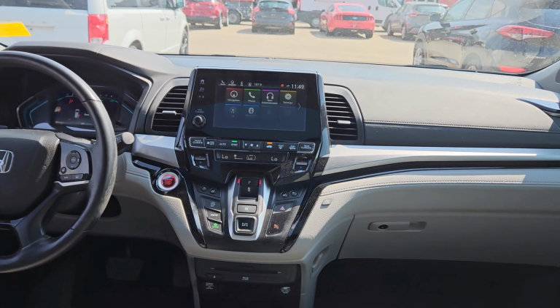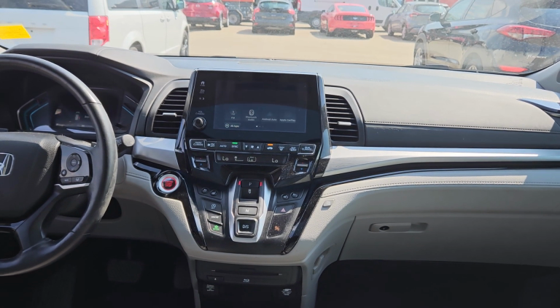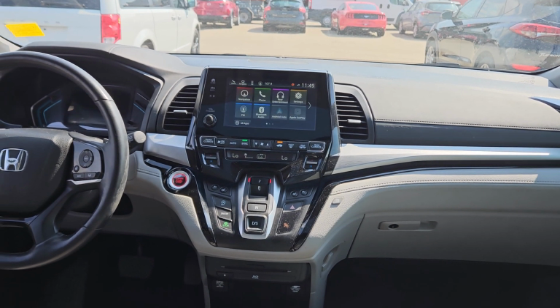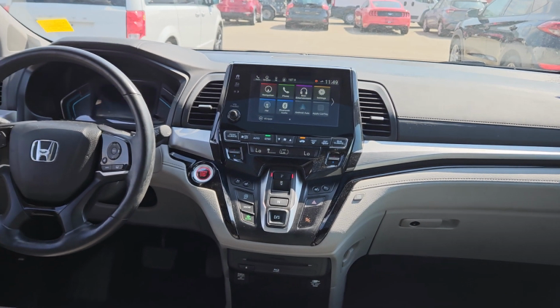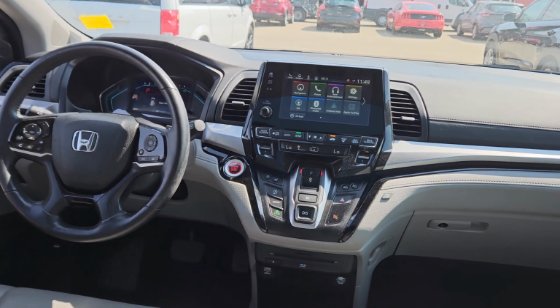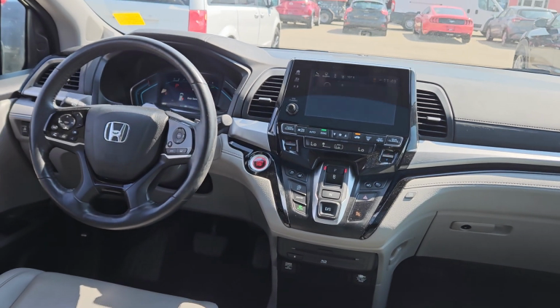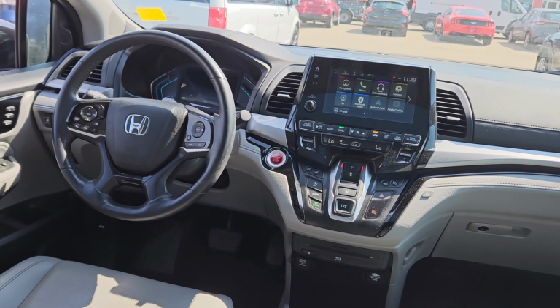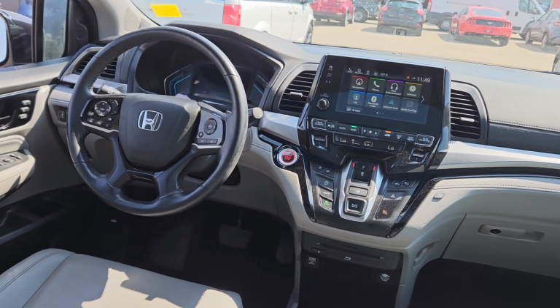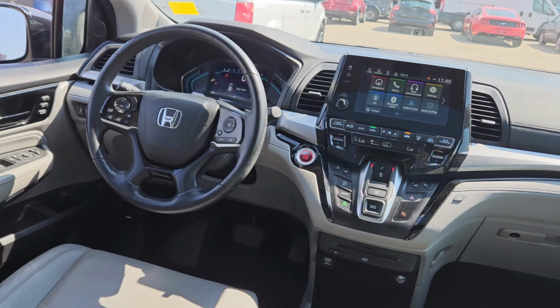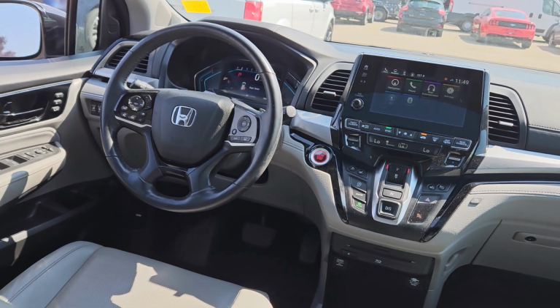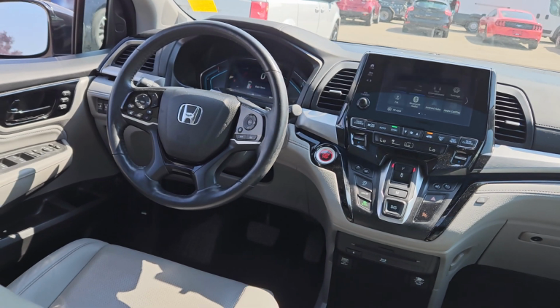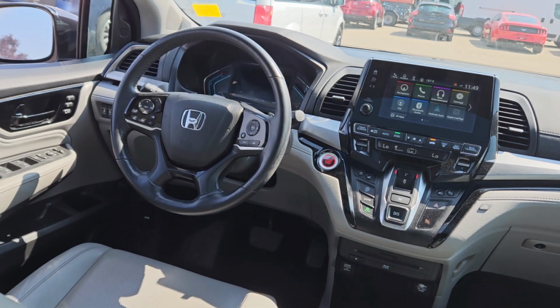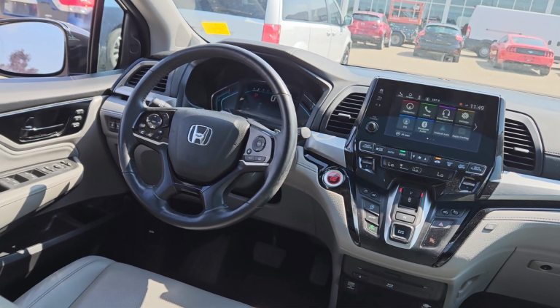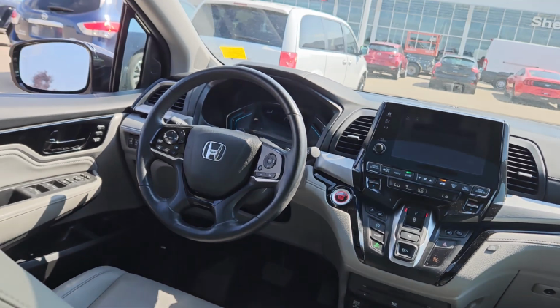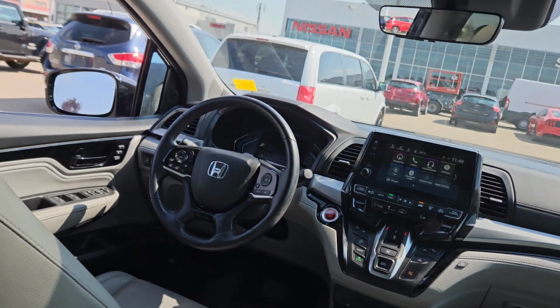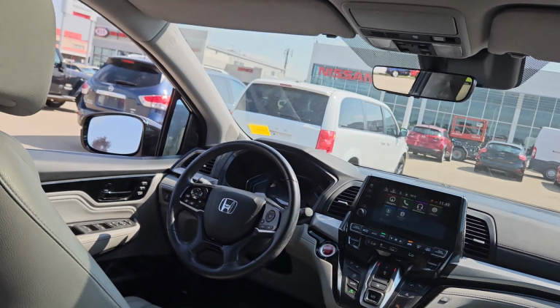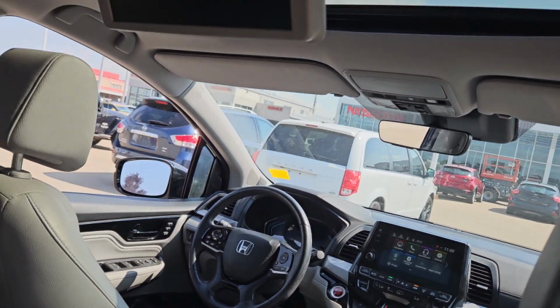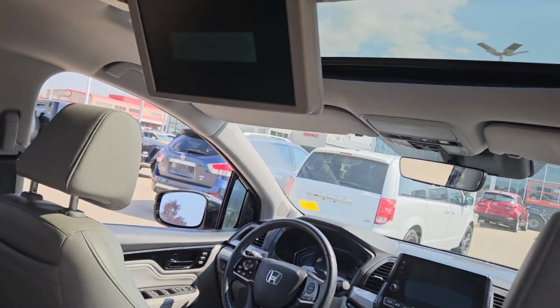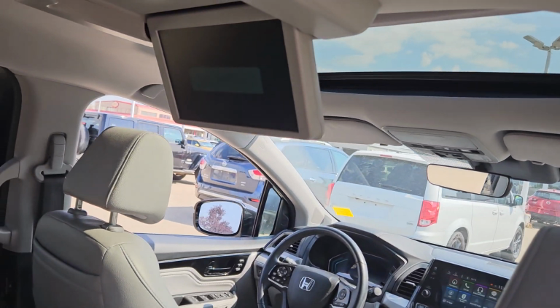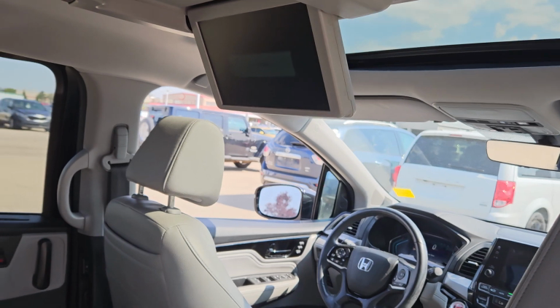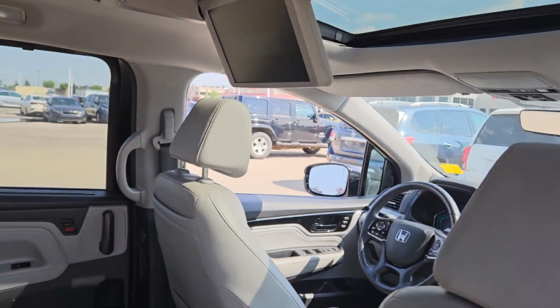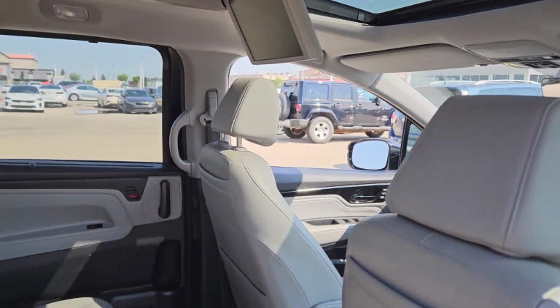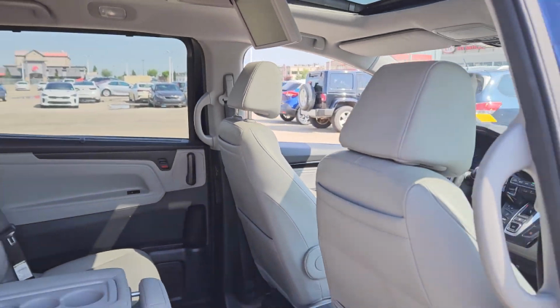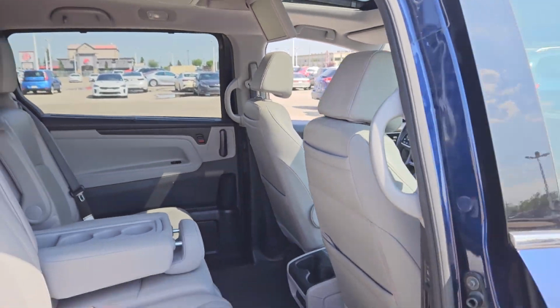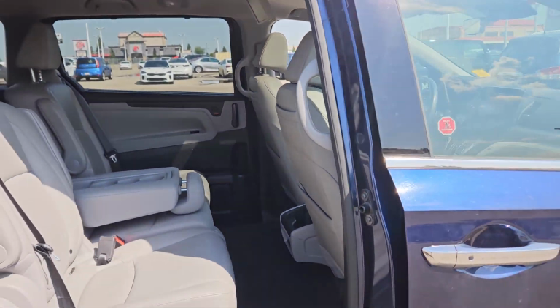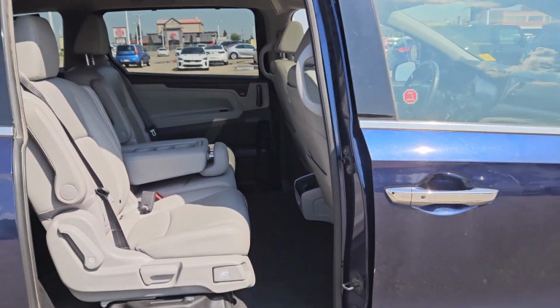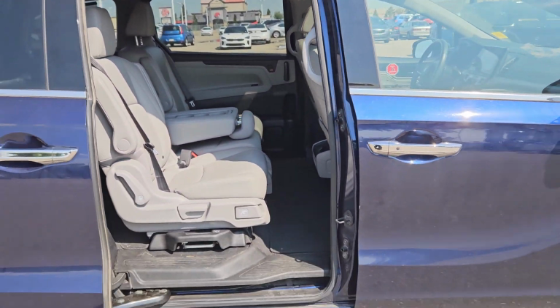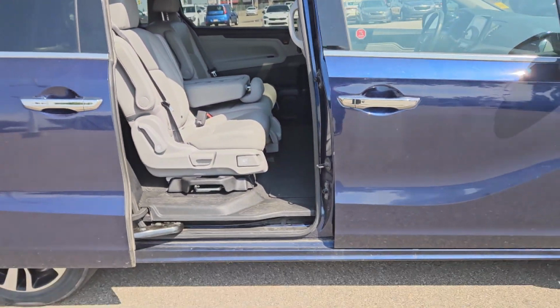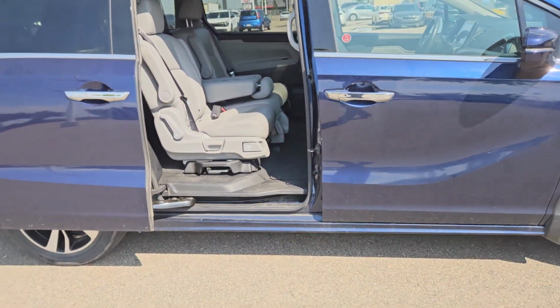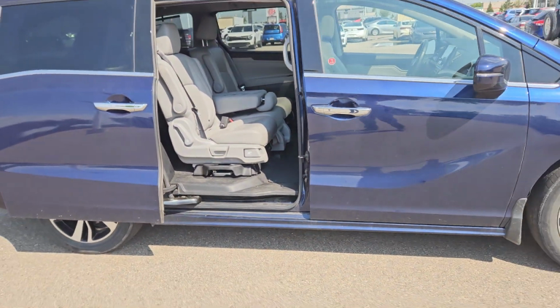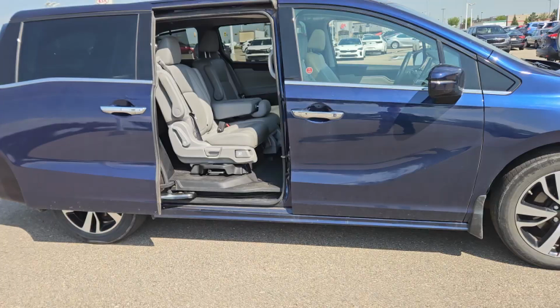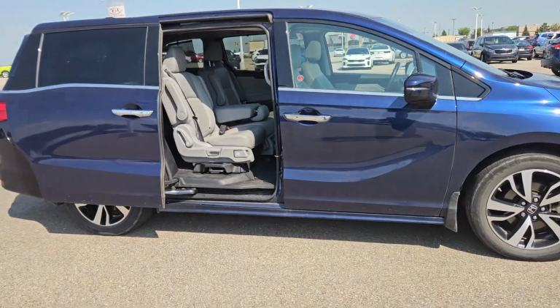Up front you also have your backup camera and a full digital display cluster for your speedometer. And of course, up top, the DVD player. It's in really nice shape — the 2019 Honda Odyssey. It's Peter over at Sherwood Nissan.